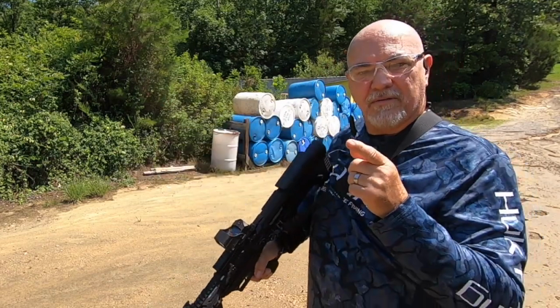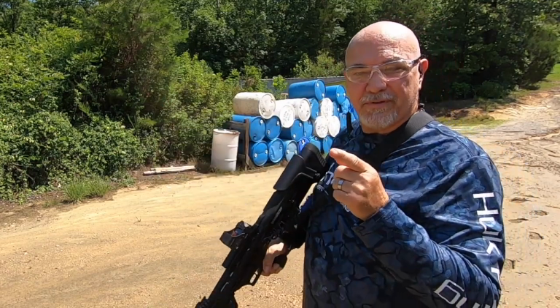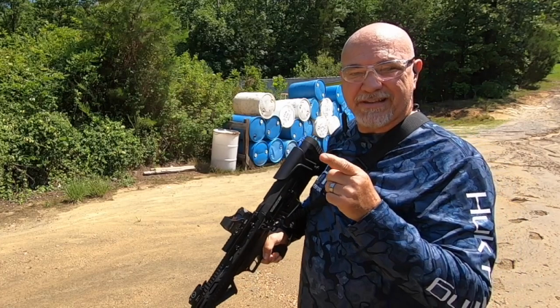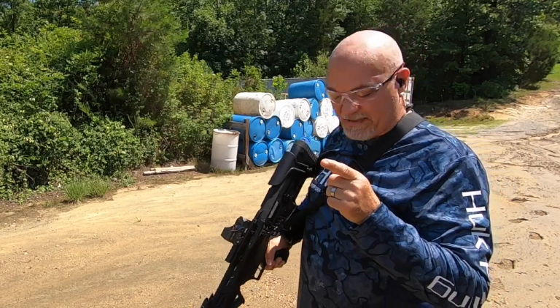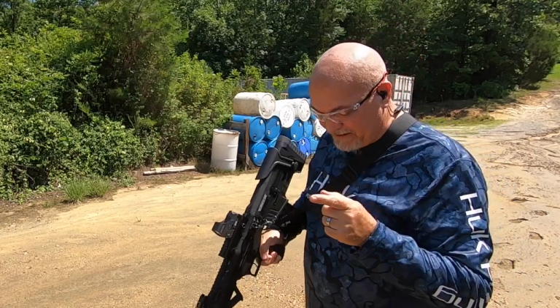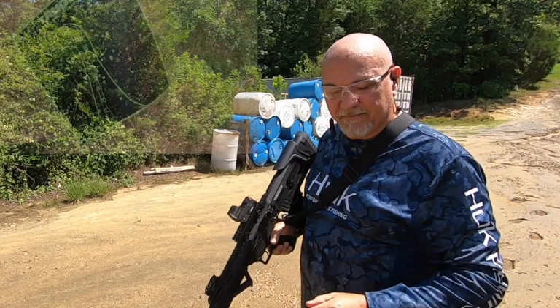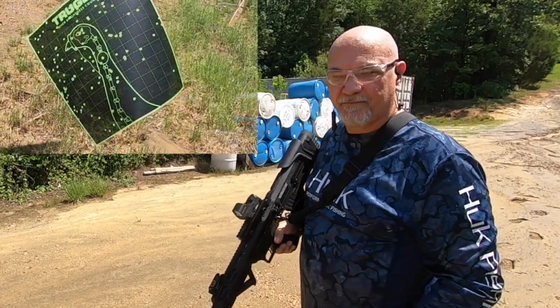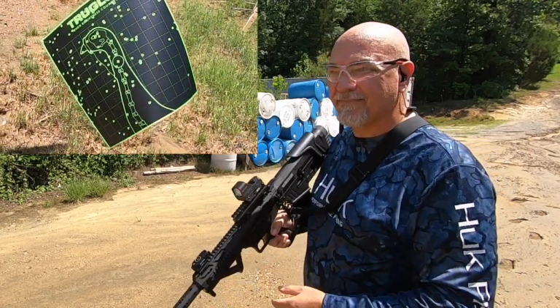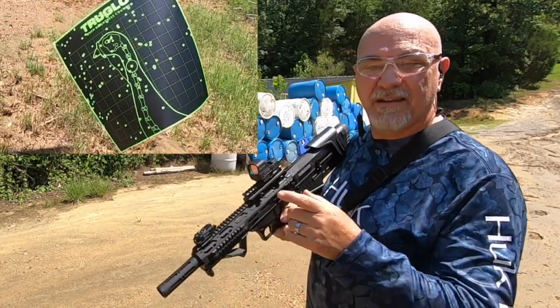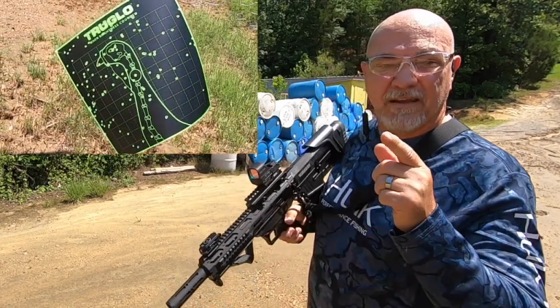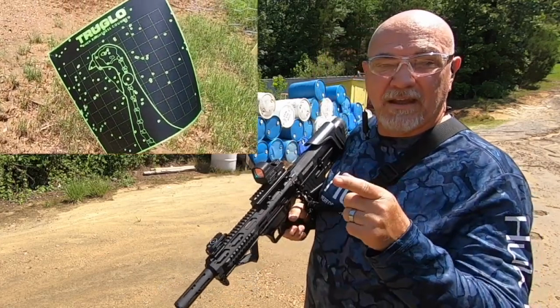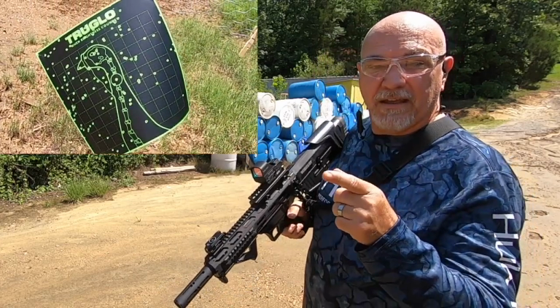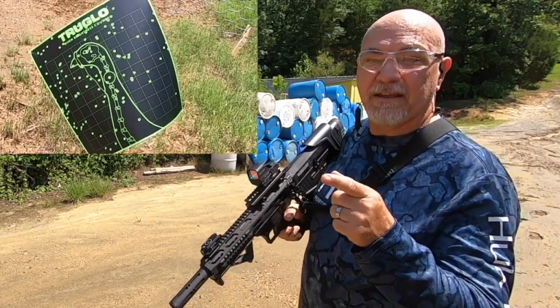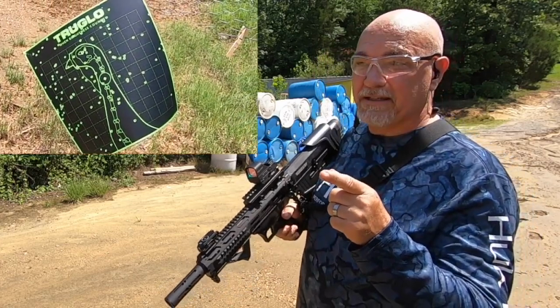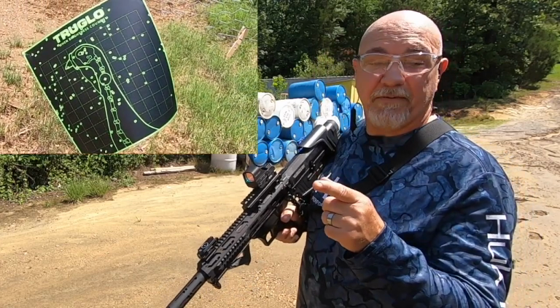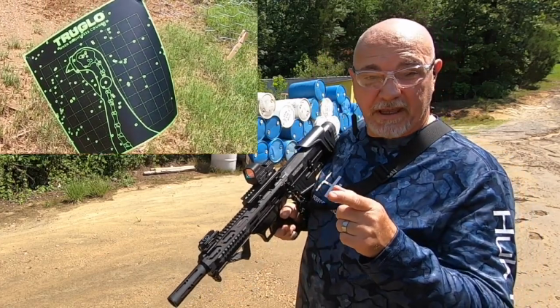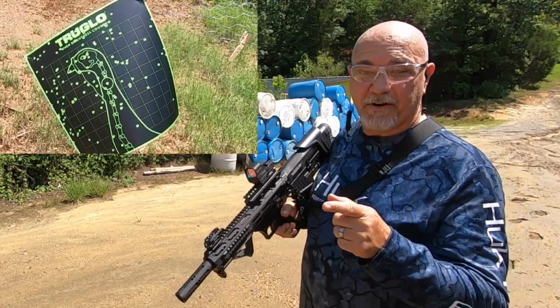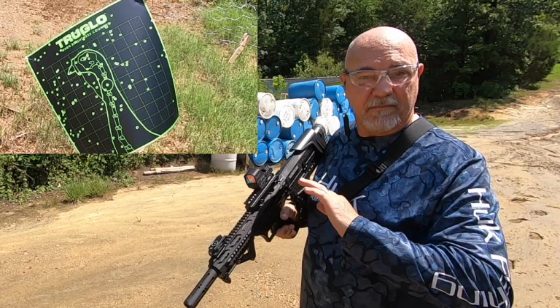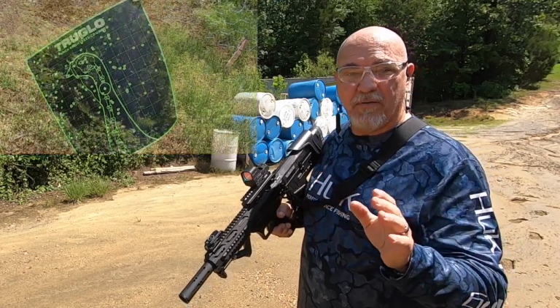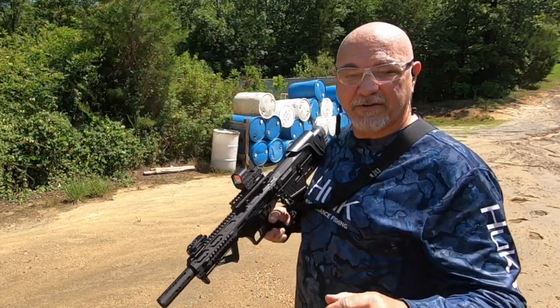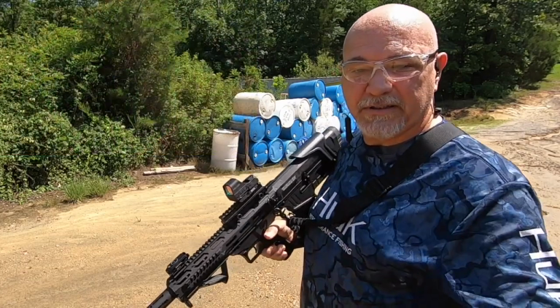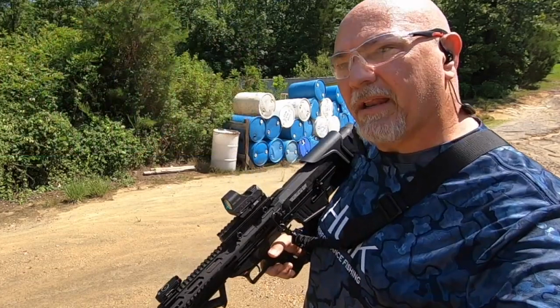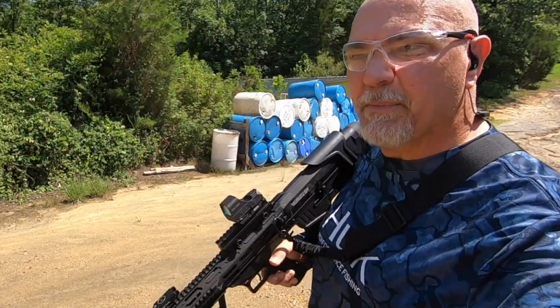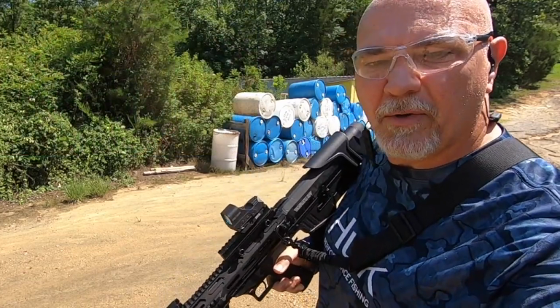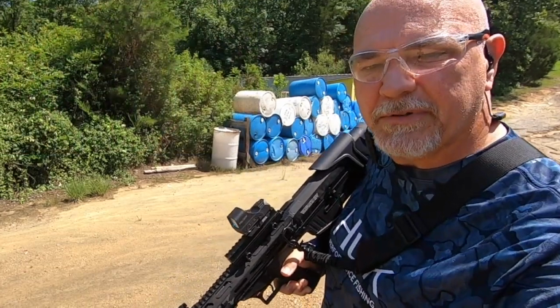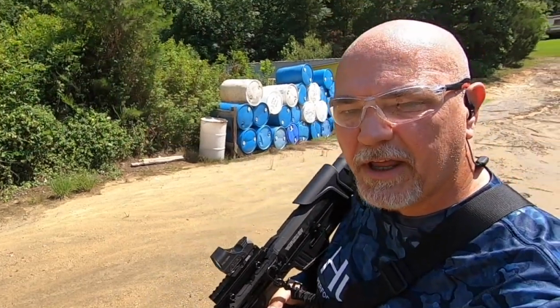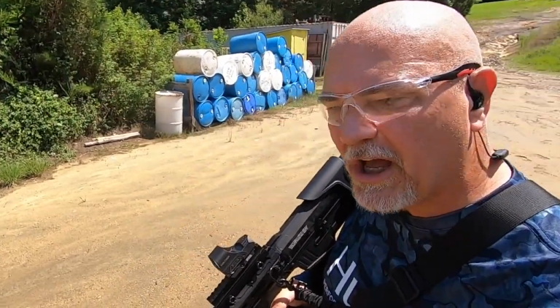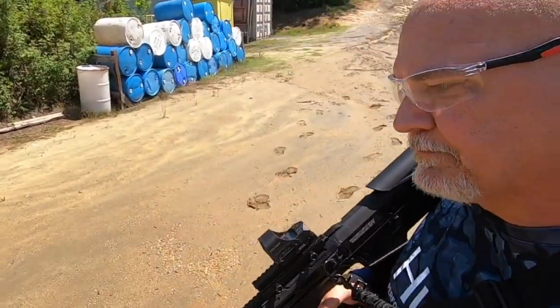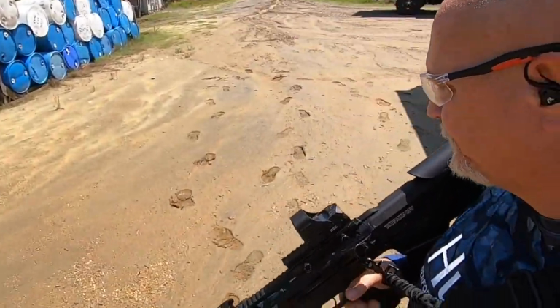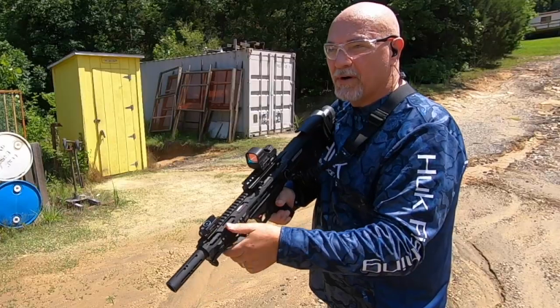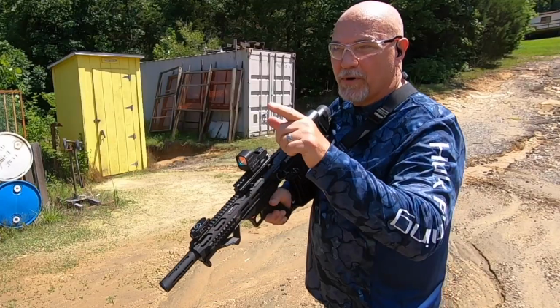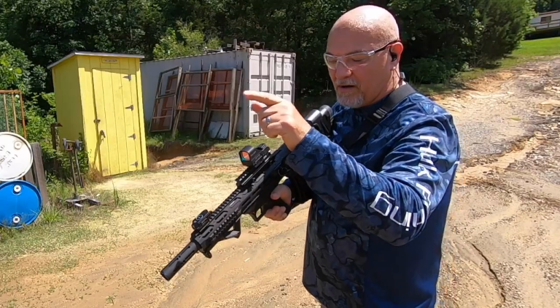When you guys see that target — that is definitely a dead turkey. No ifs, ands, or buts about it. Let's back on up and take our next shot. We're at 40 yards.